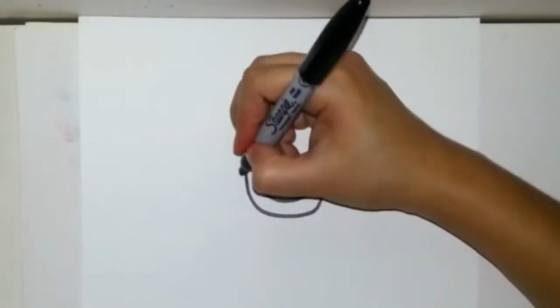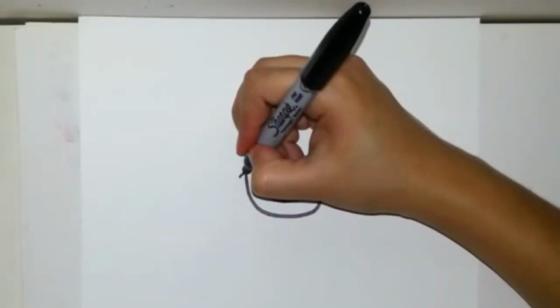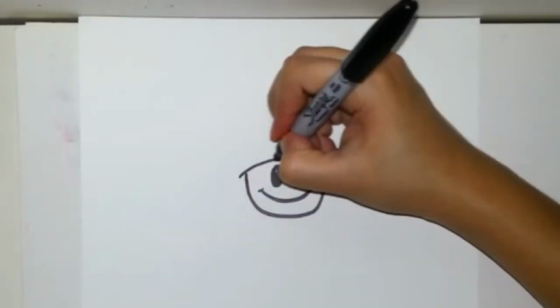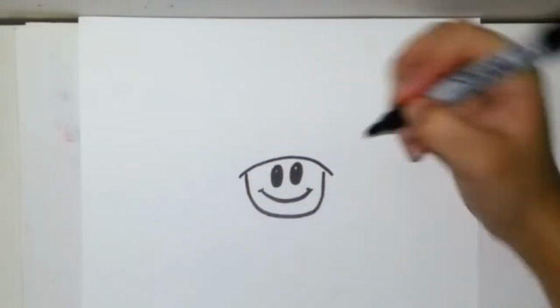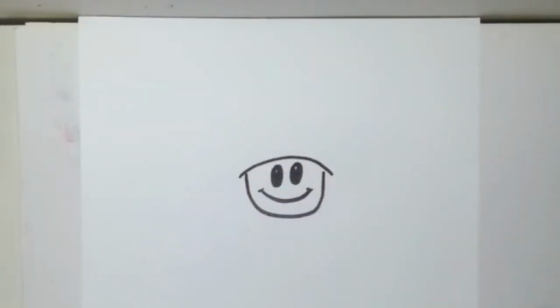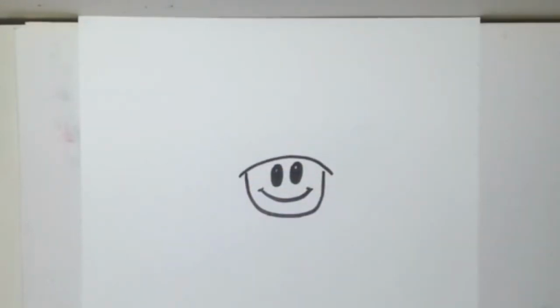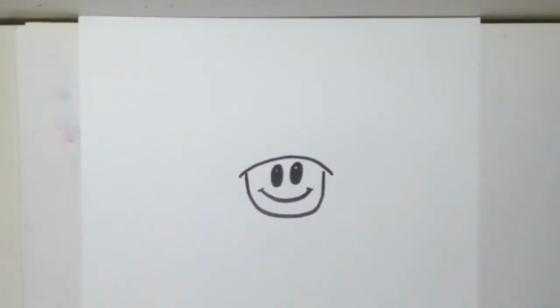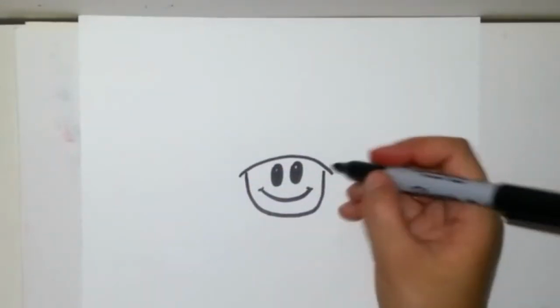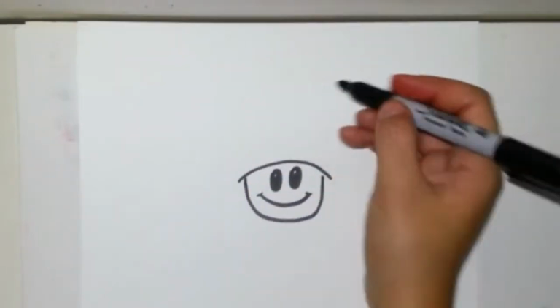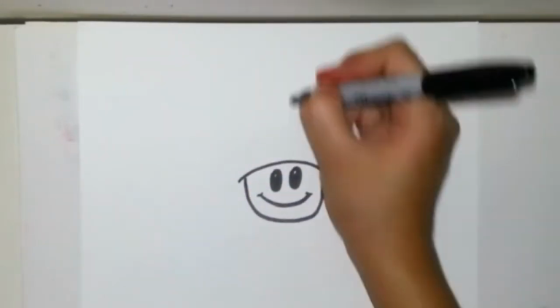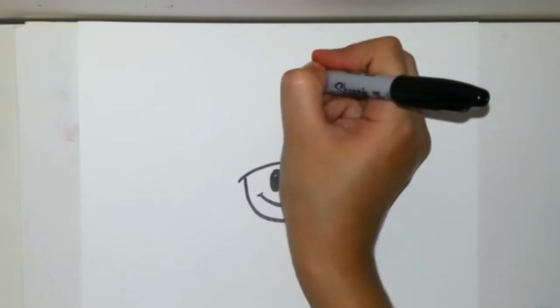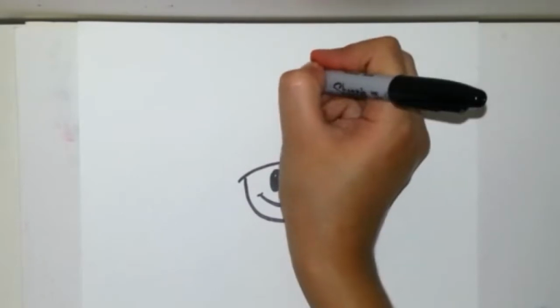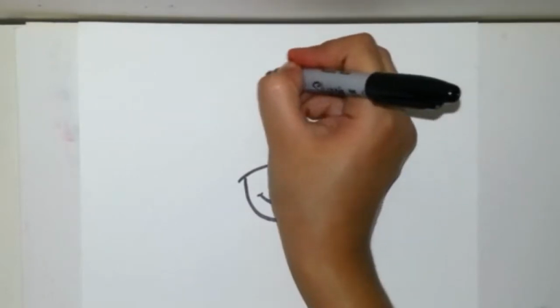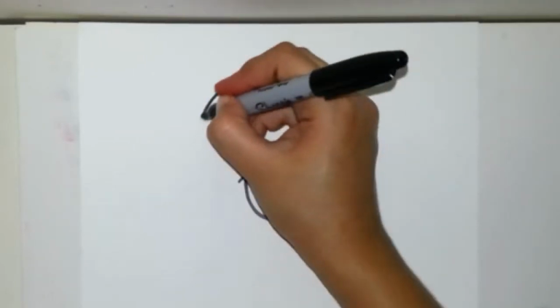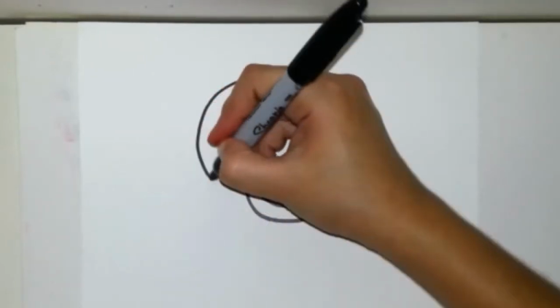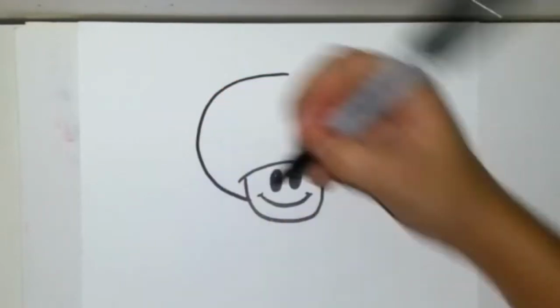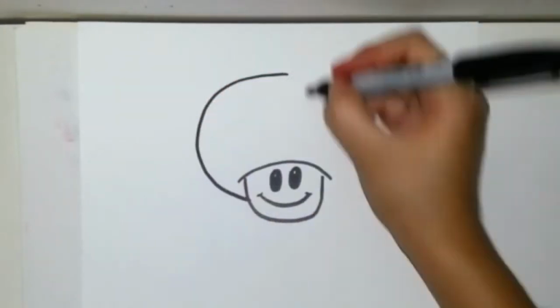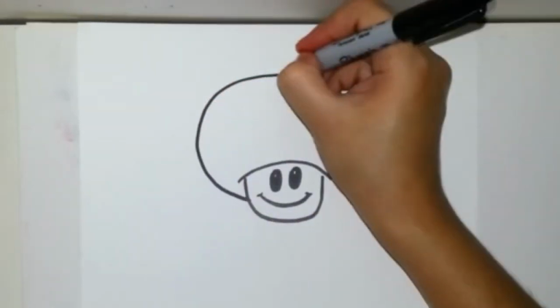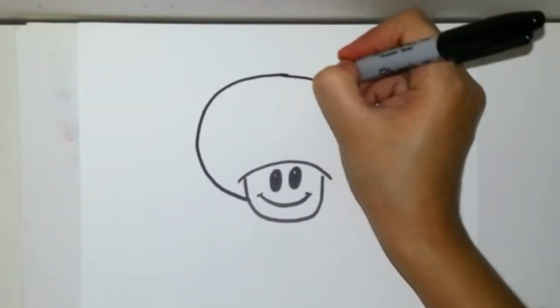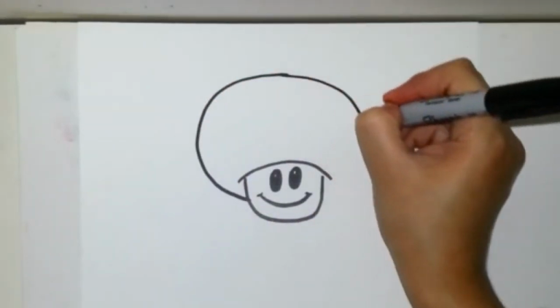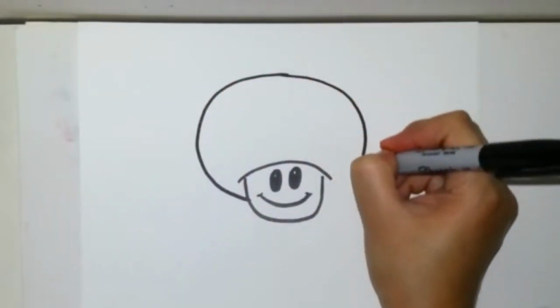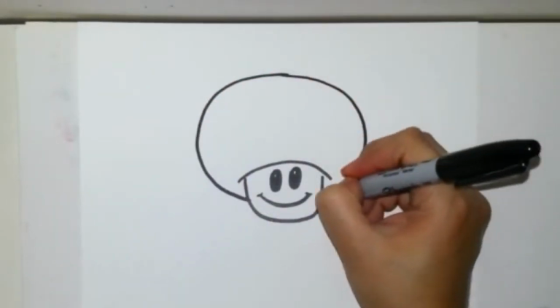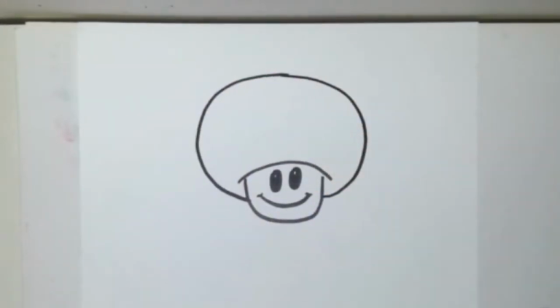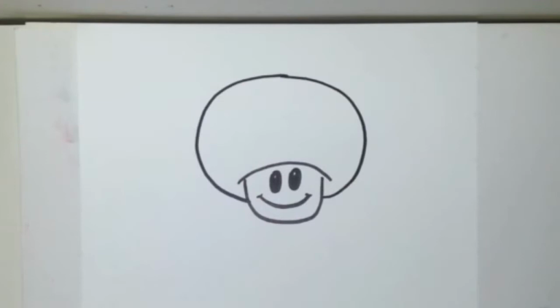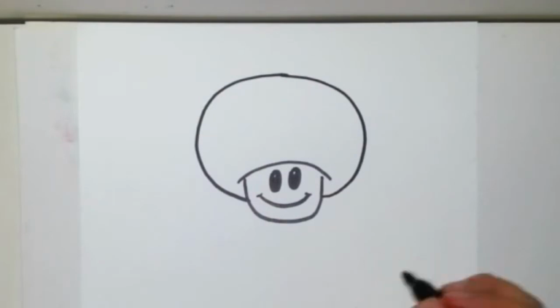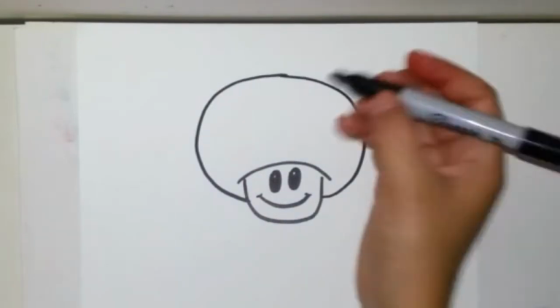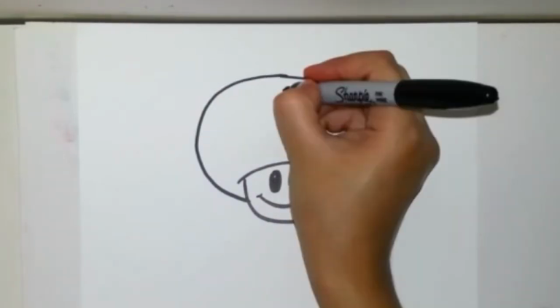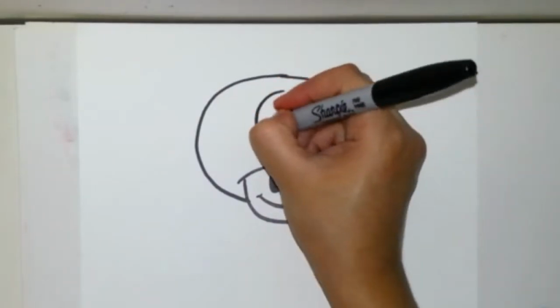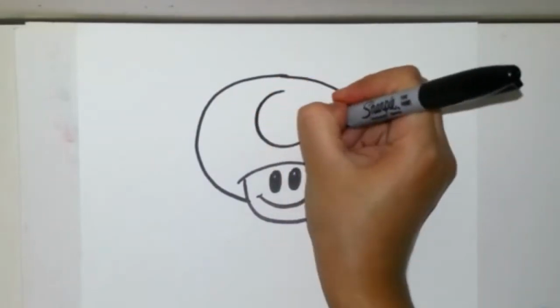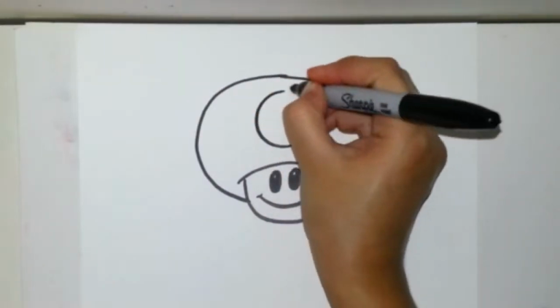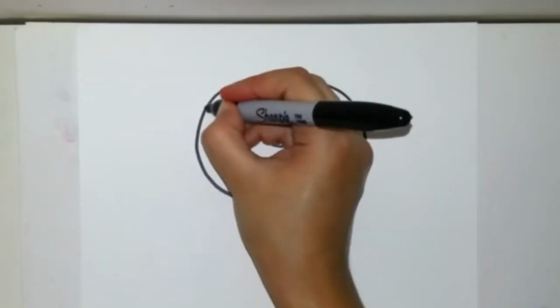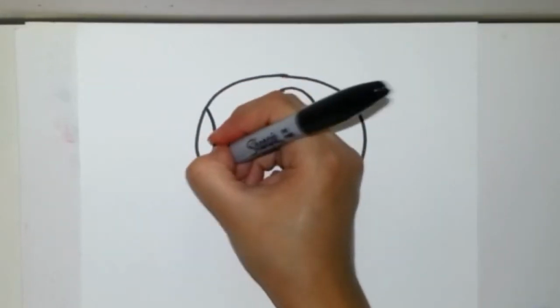Alright, then we add a curve on top, and then a big ol' bubble on top of the head, going to the sides, and then add random circles.